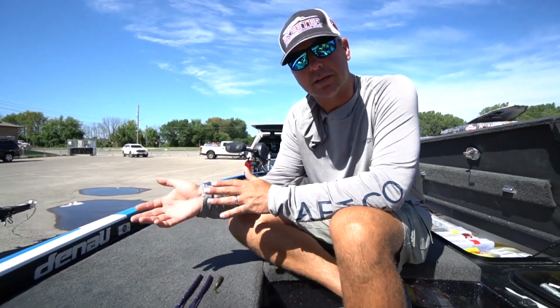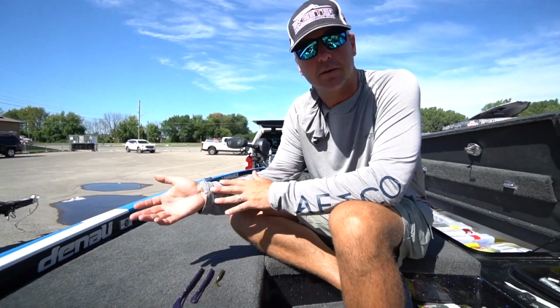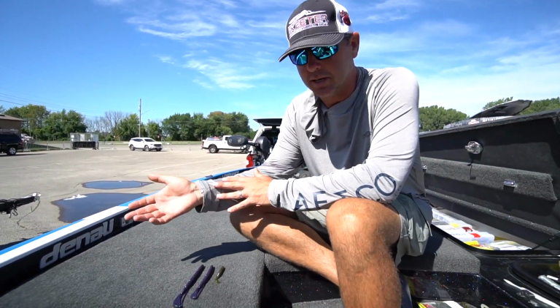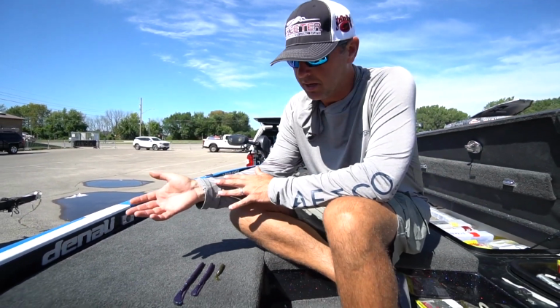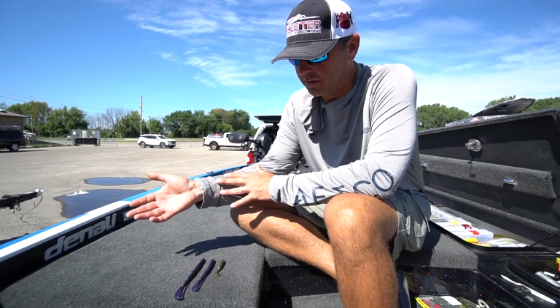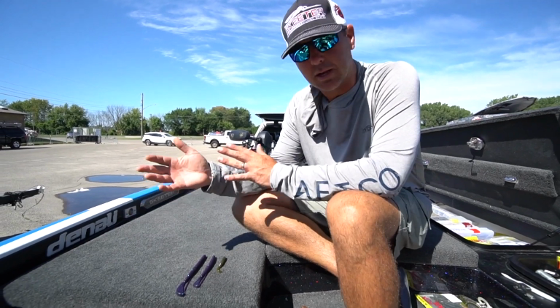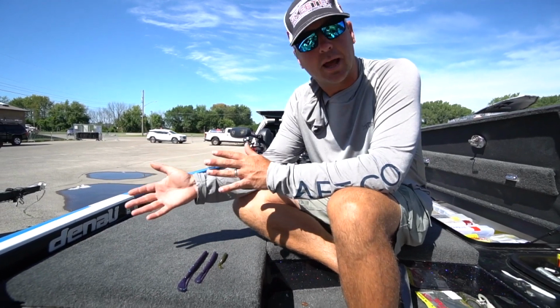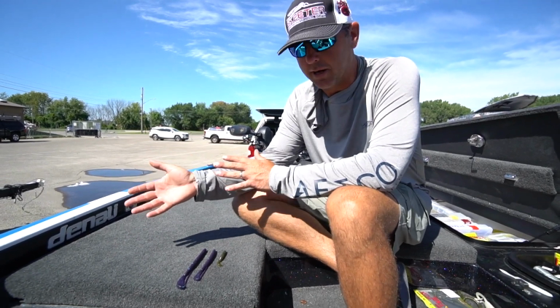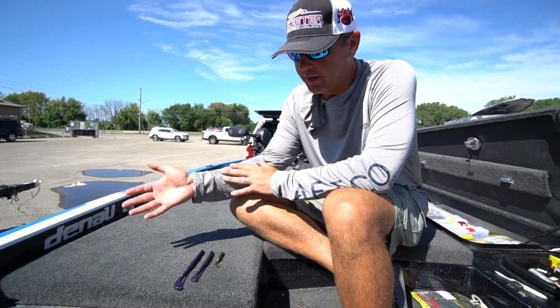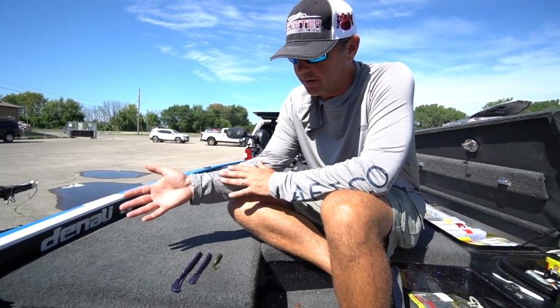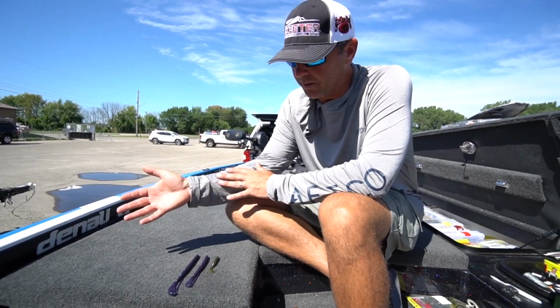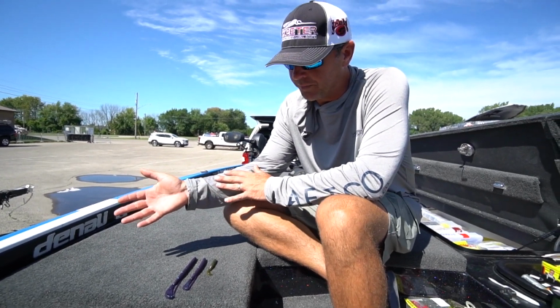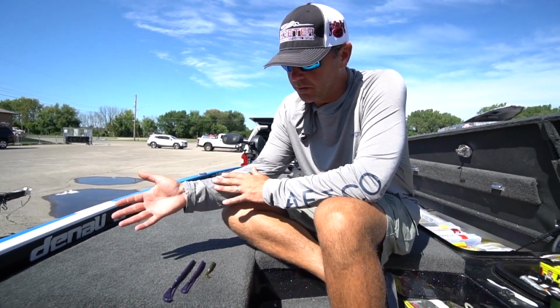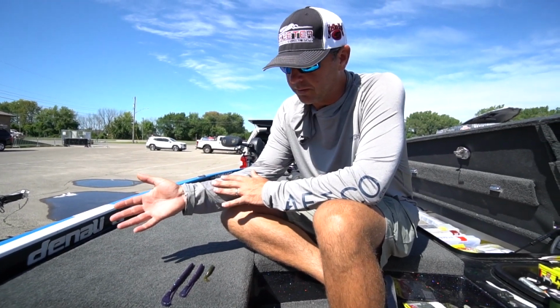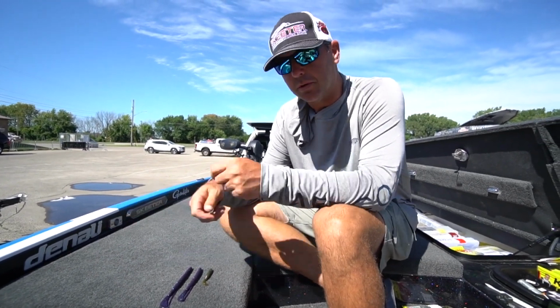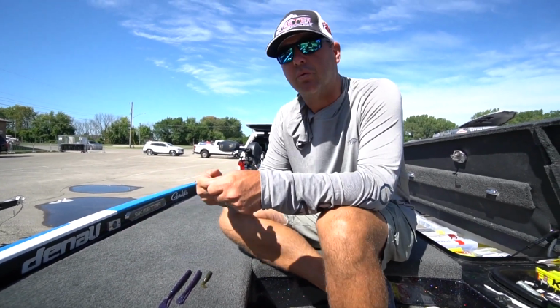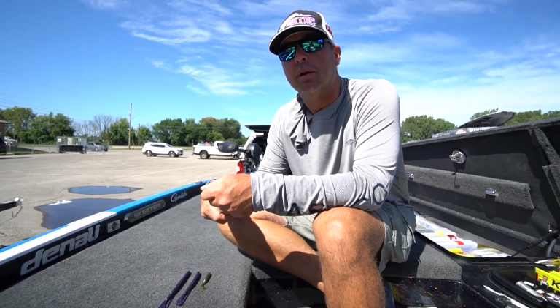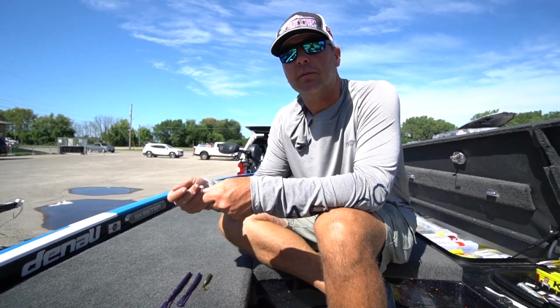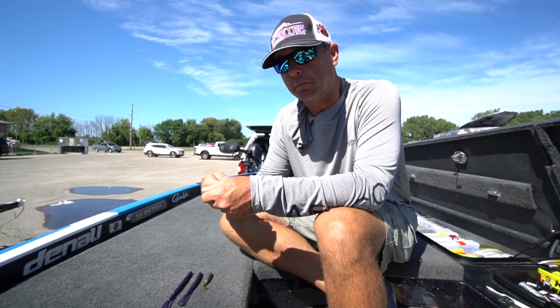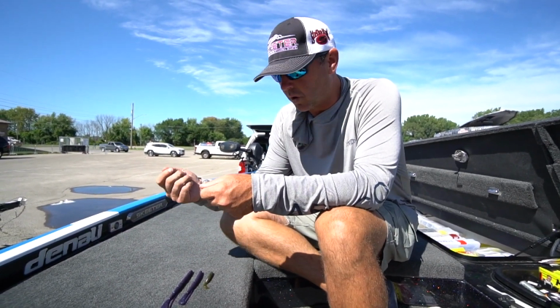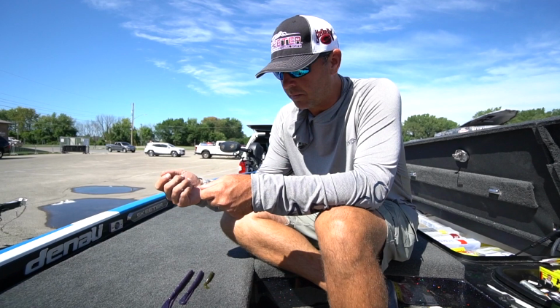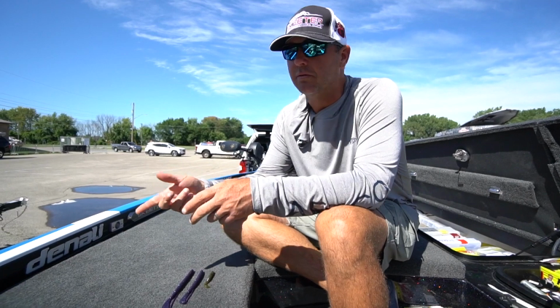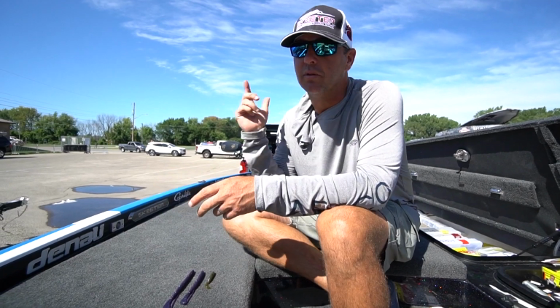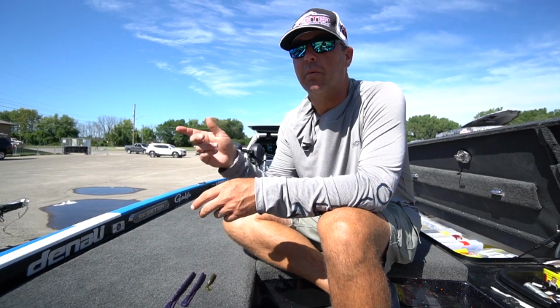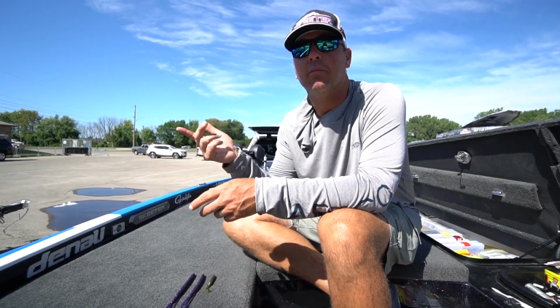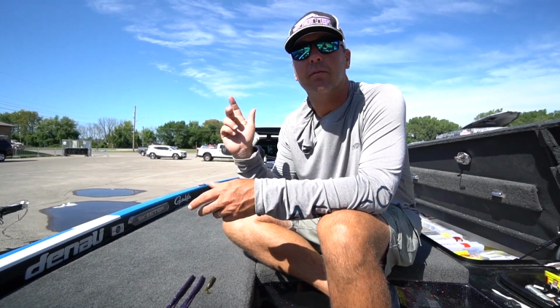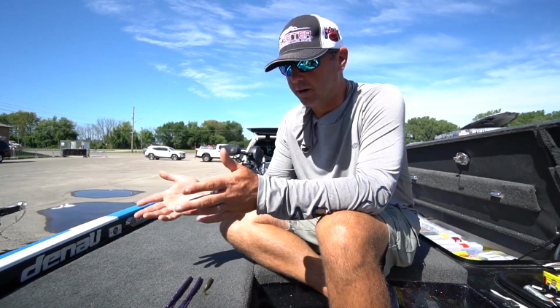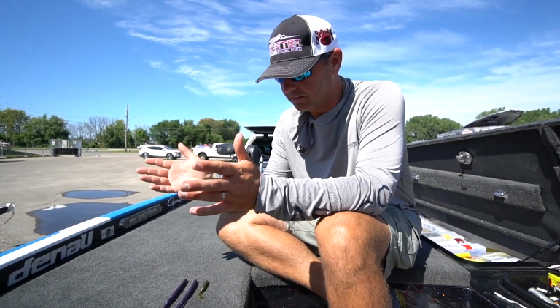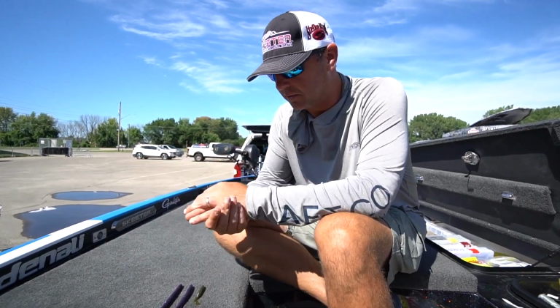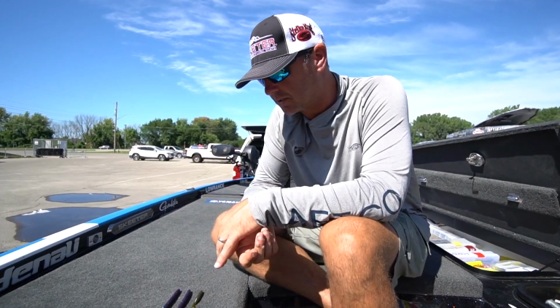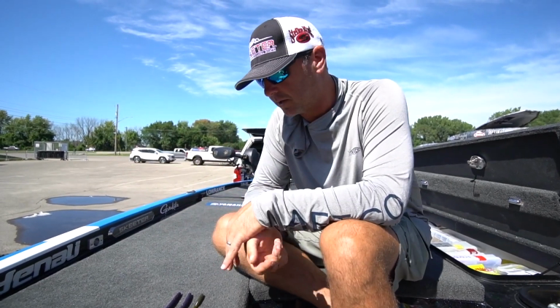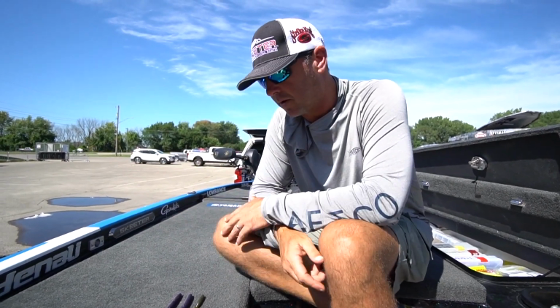It's a bait that you can Texas rig, you can Carolina rig it, you can swim it like a swimming worm, or you can fish it on the bottom like a regular Texas rig worm.